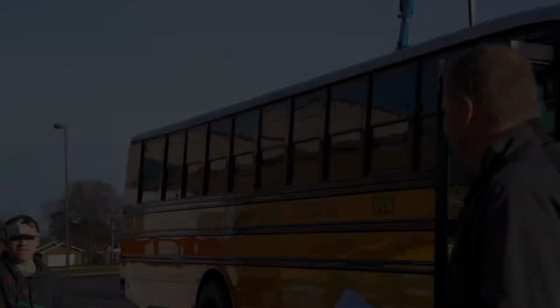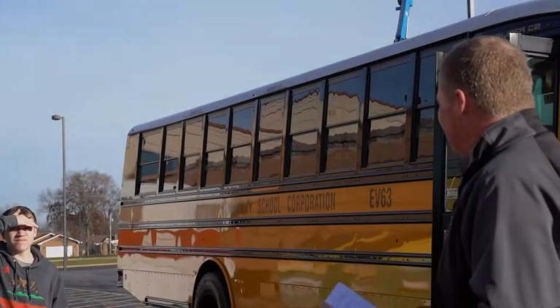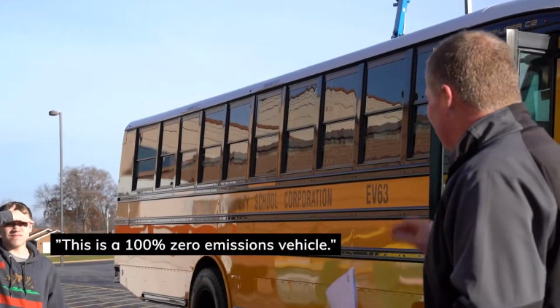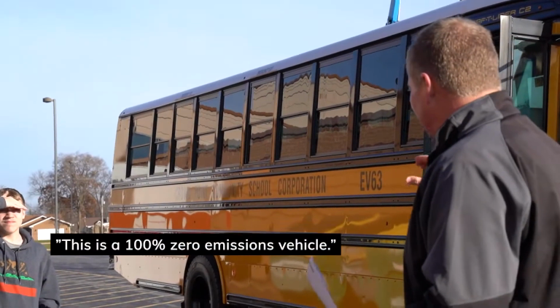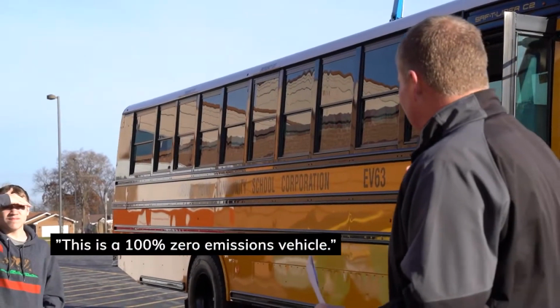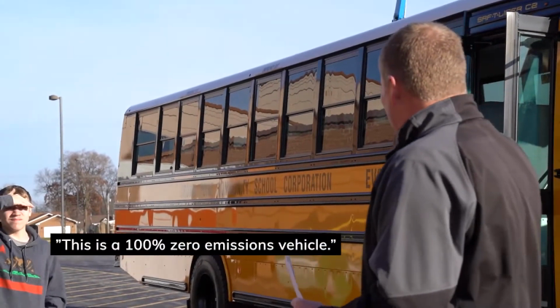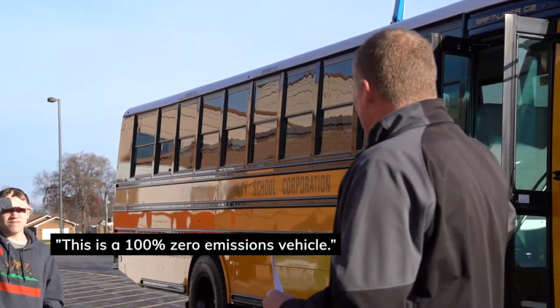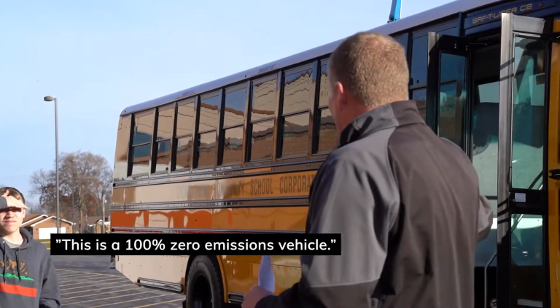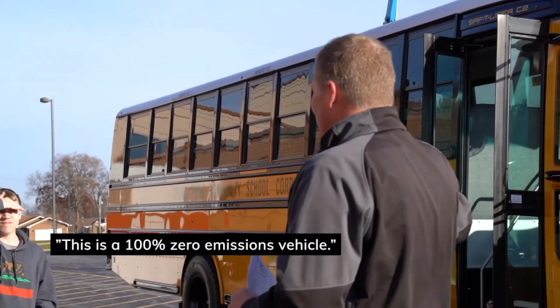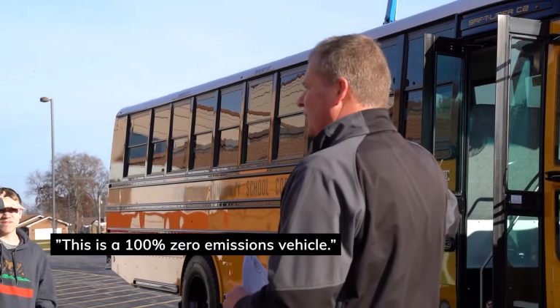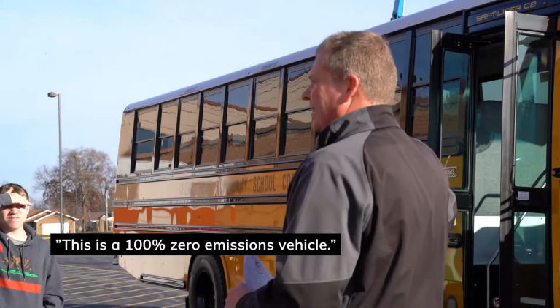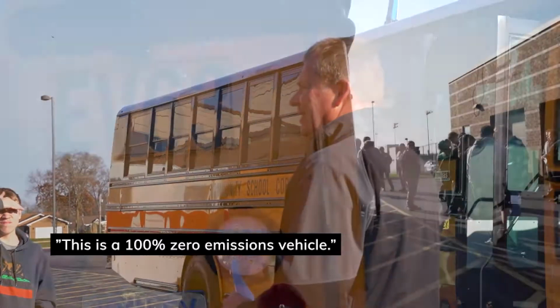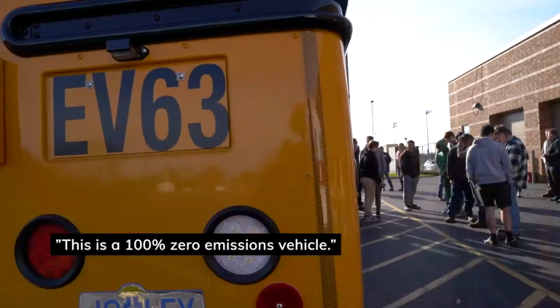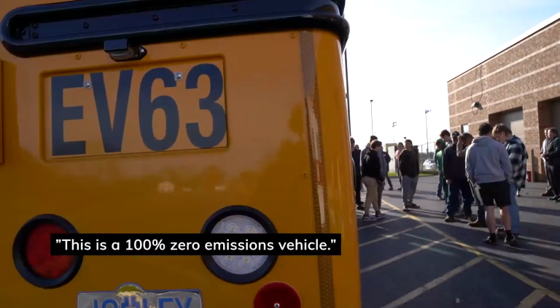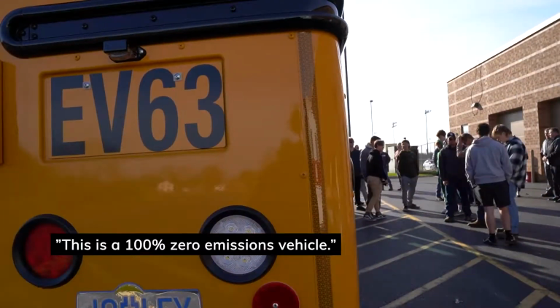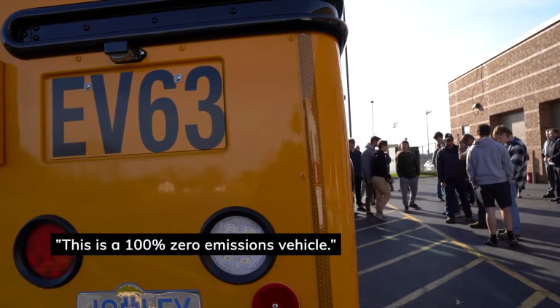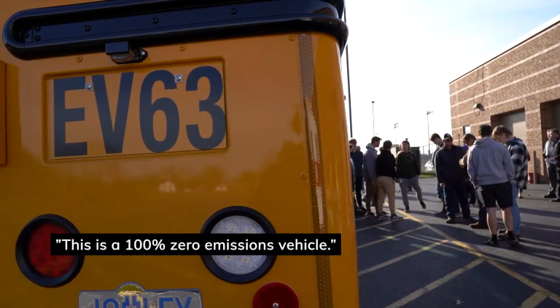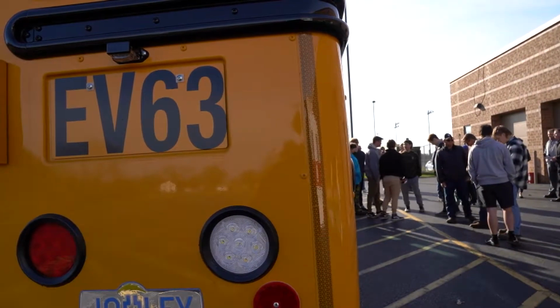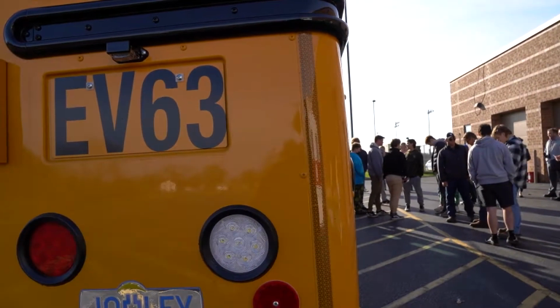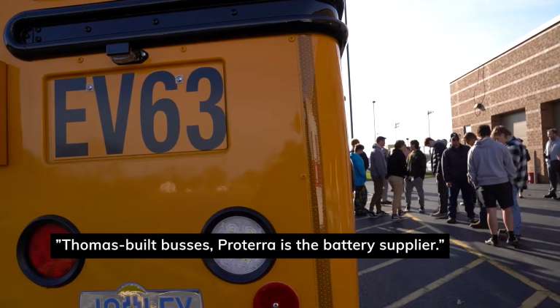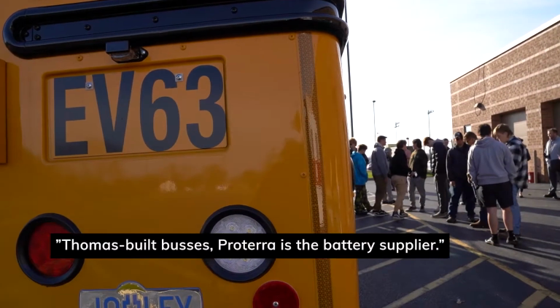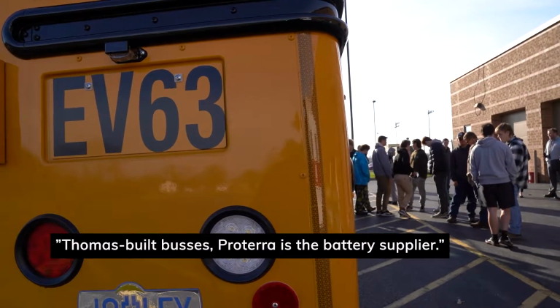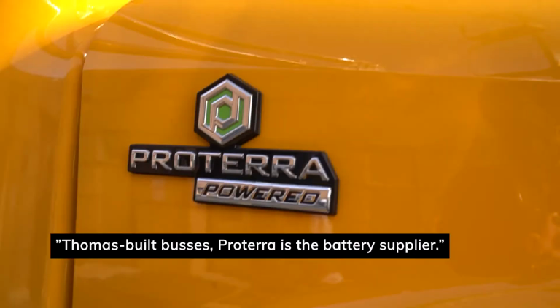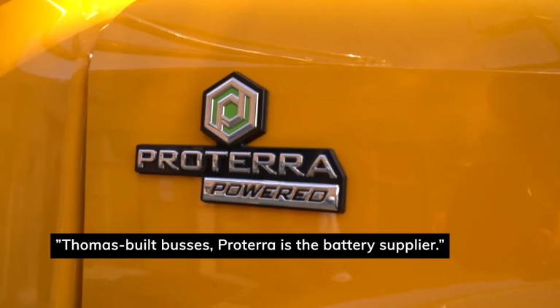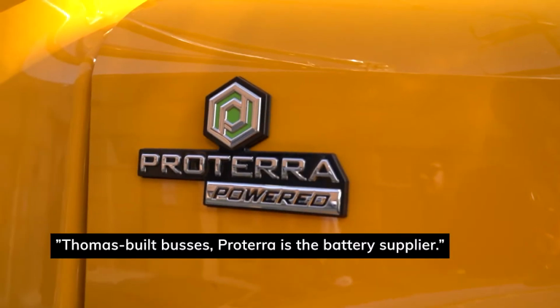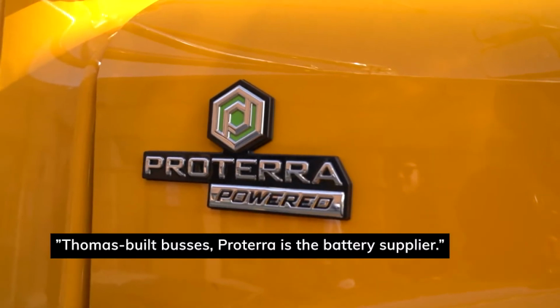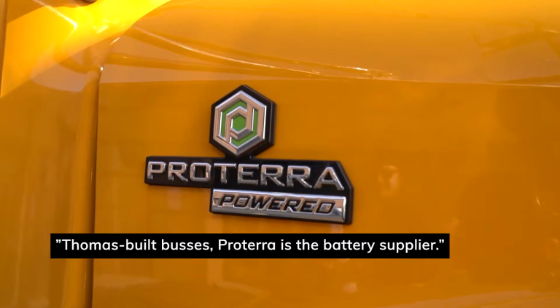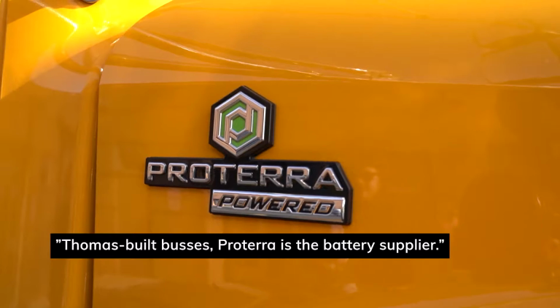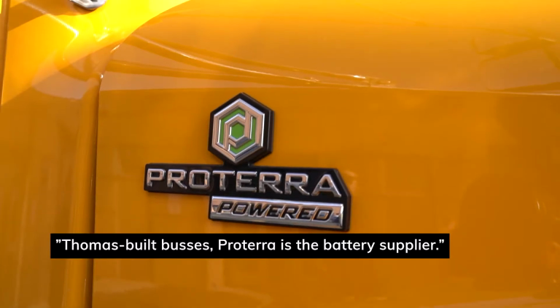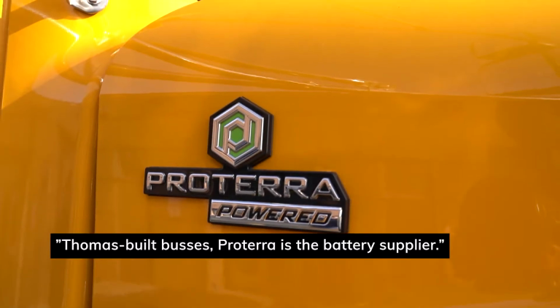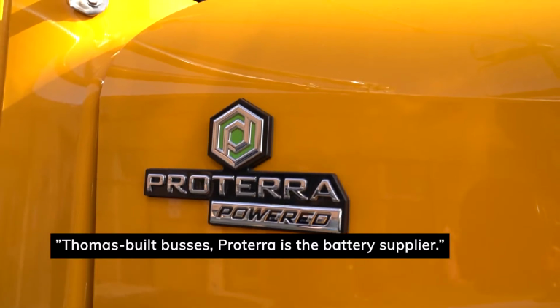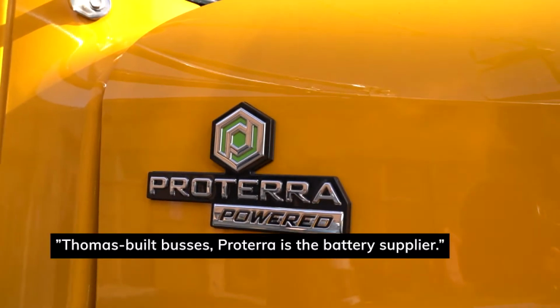This is a 100% zero-emission vehicle. Thomas Built Bus, with Proterra as the battery supplier.